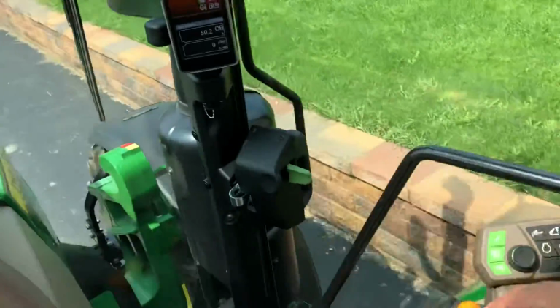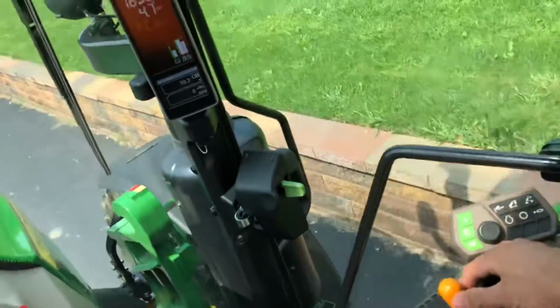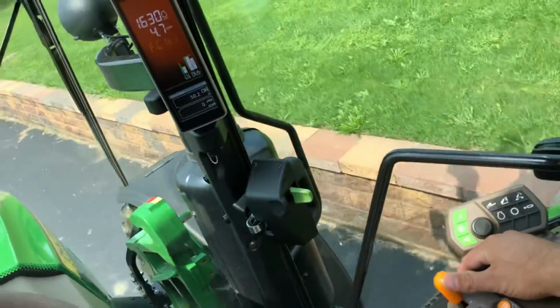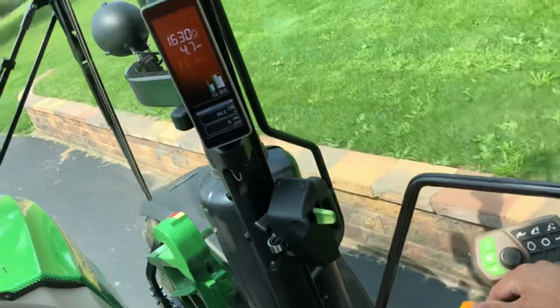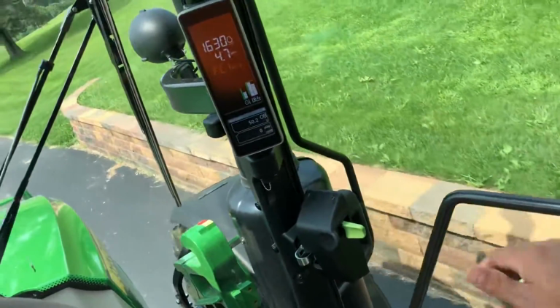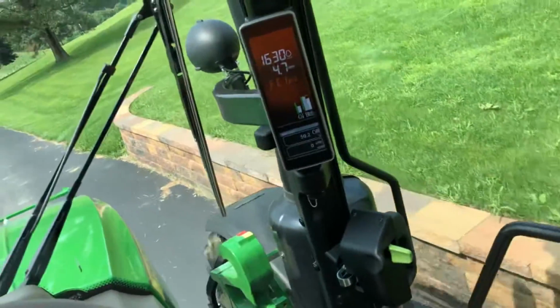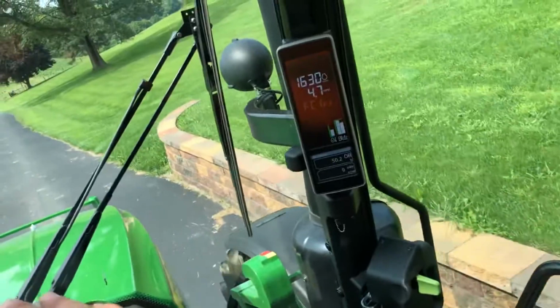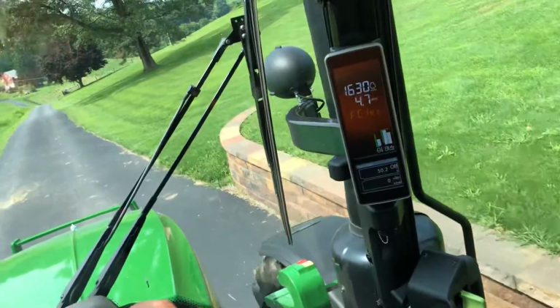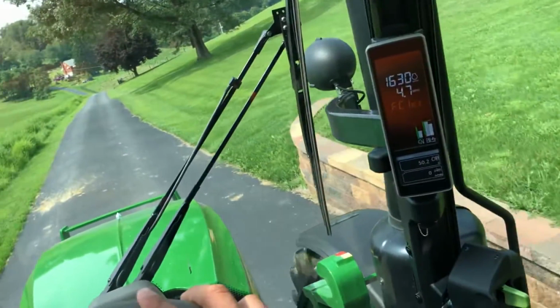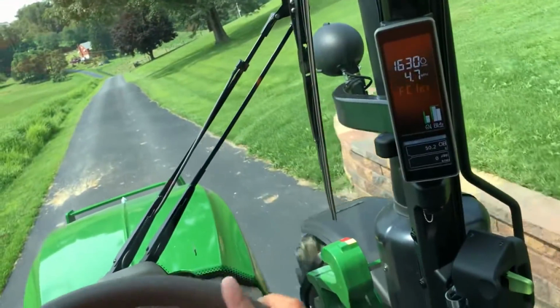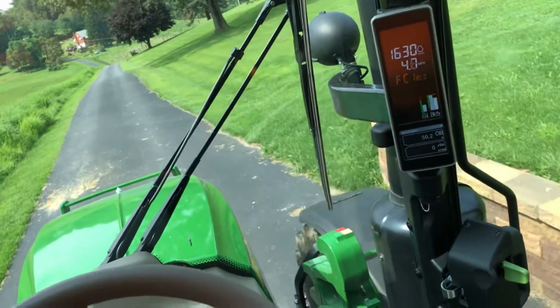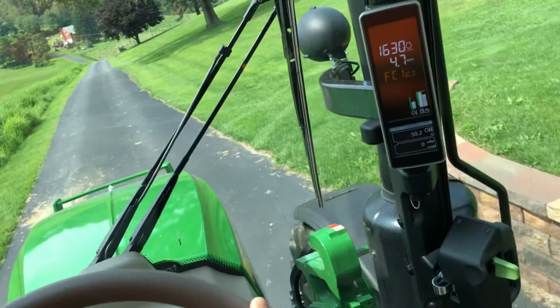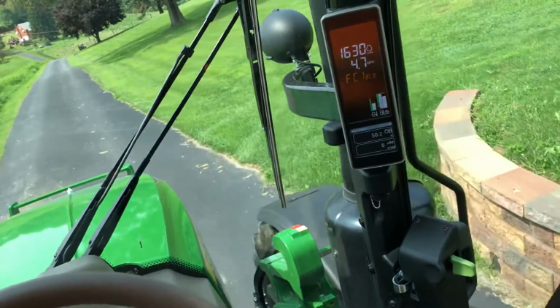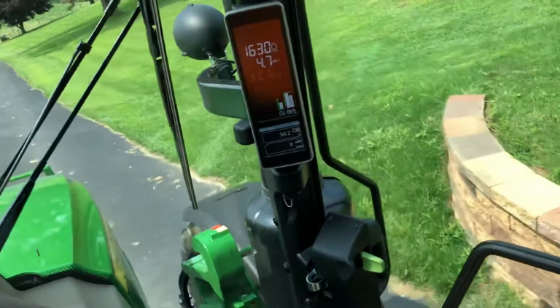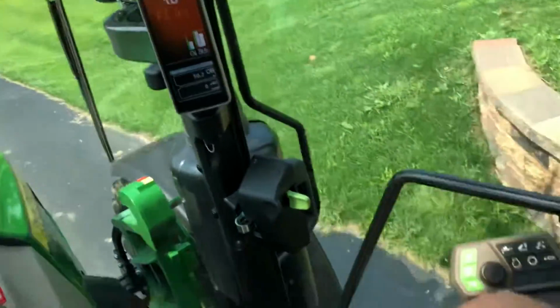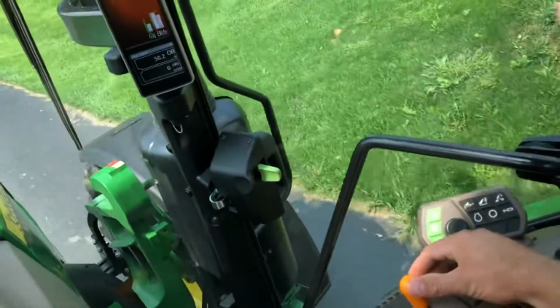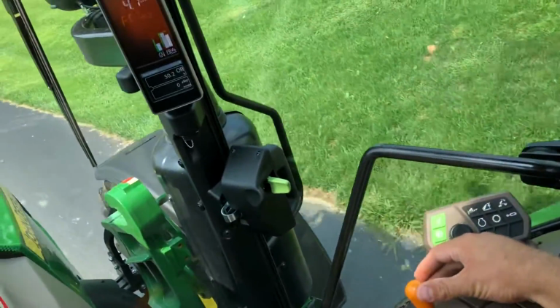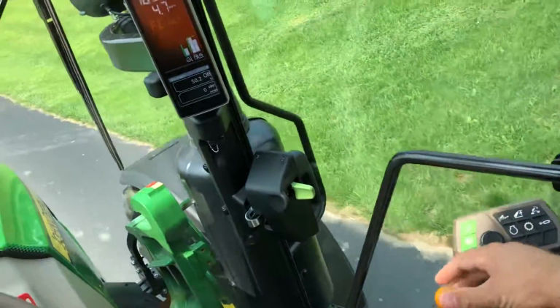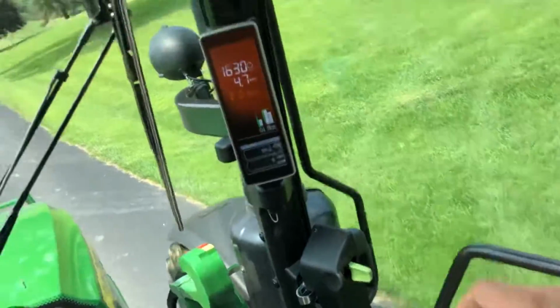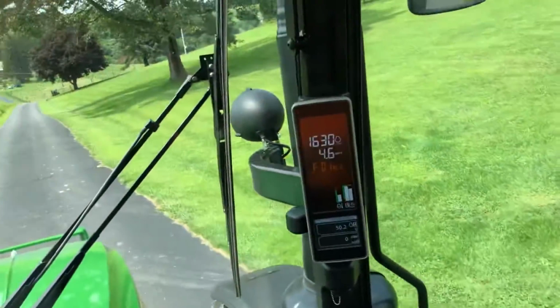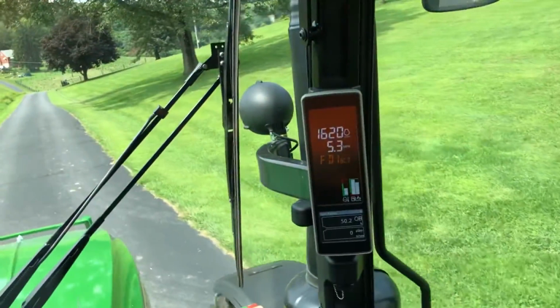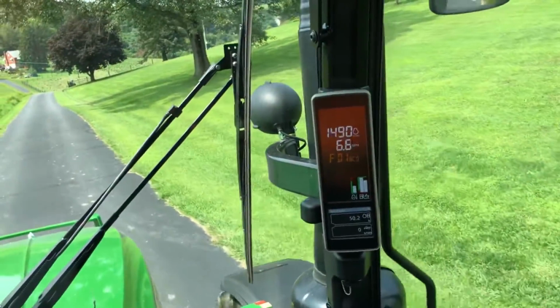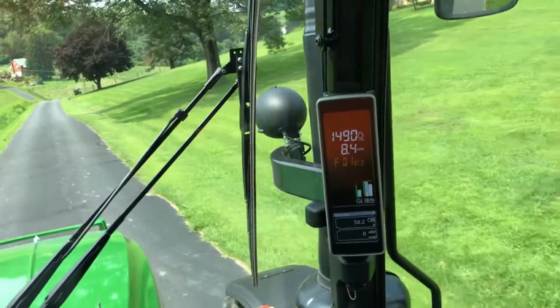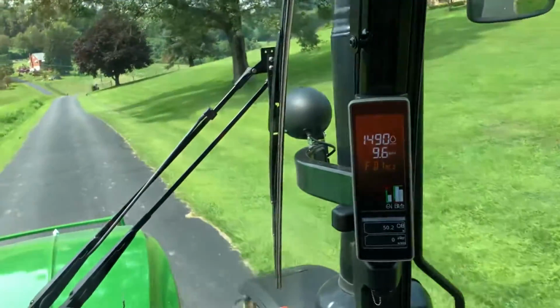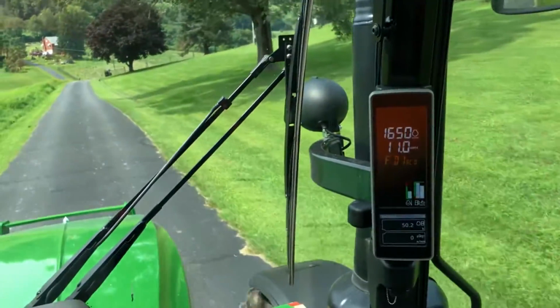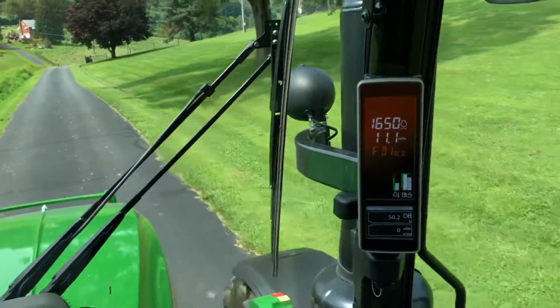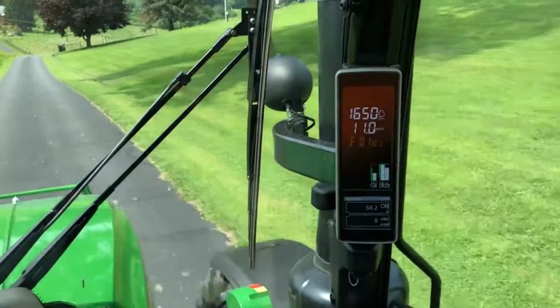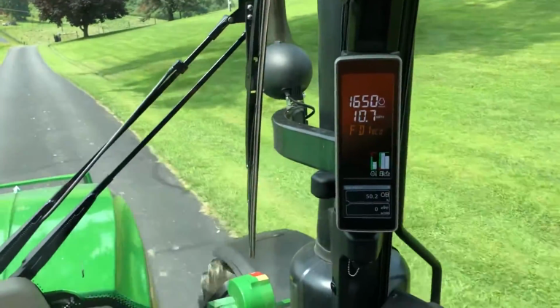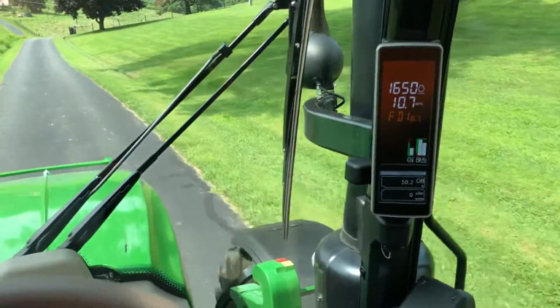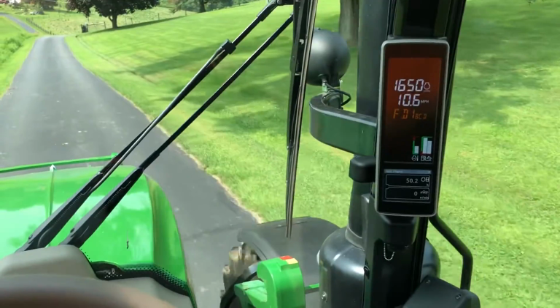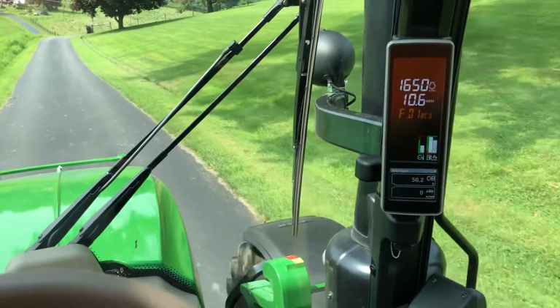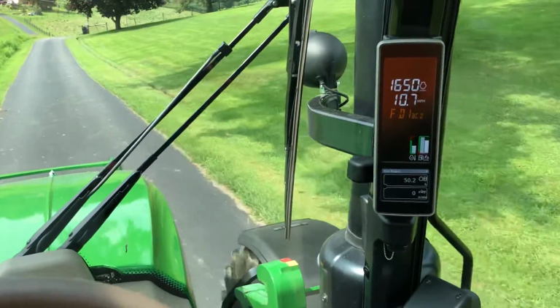So if I double-toggle this — get my tractor straight, it's kind of hard to do this one-handed — double-toggle. All right, we just jump right over the C range and run right to D, and it does that automatically.